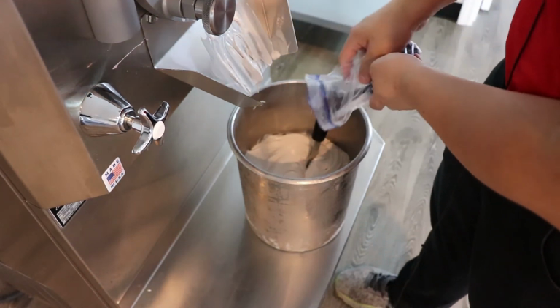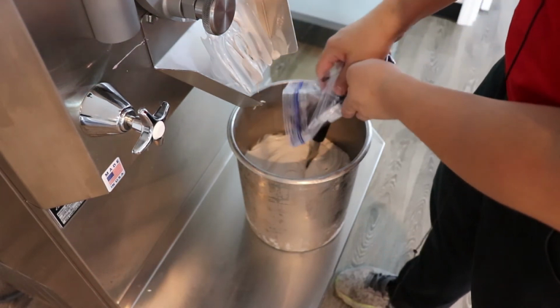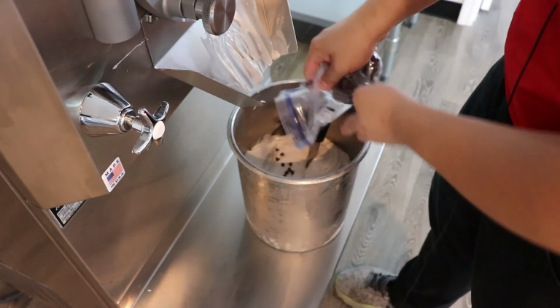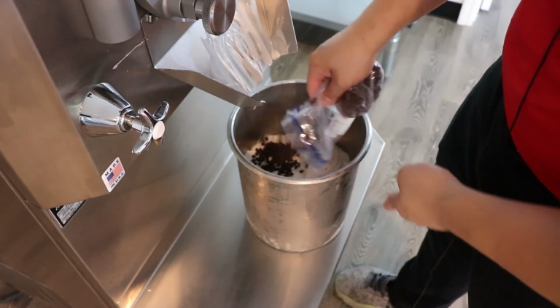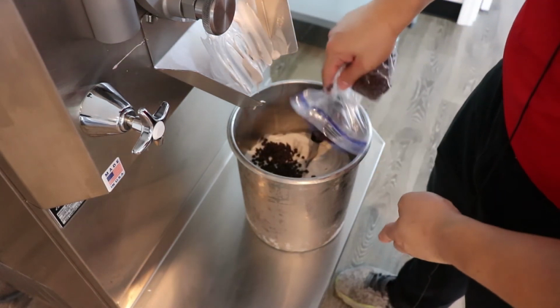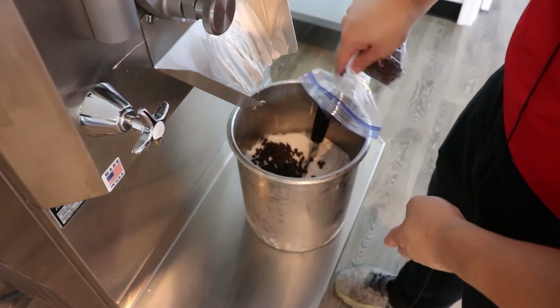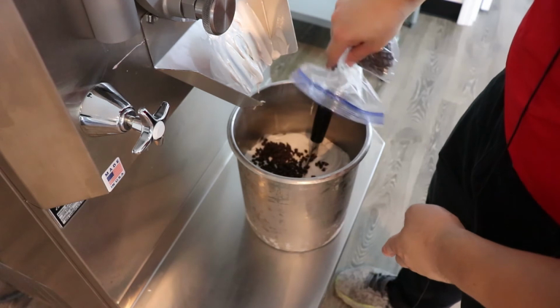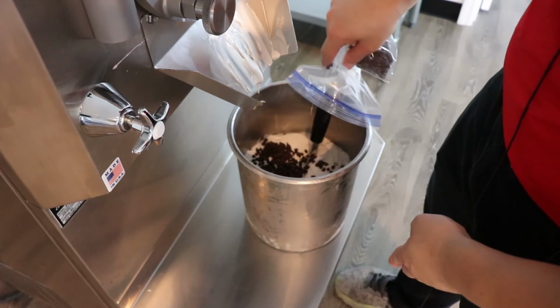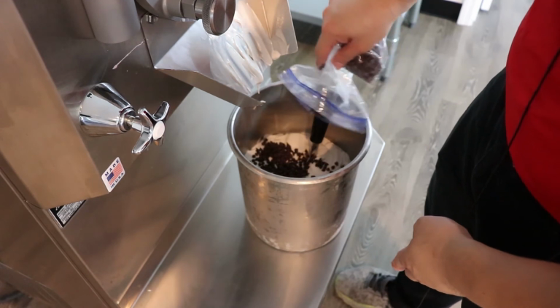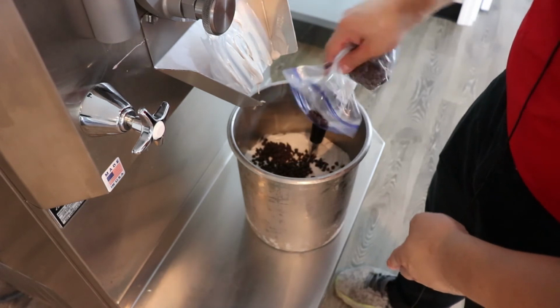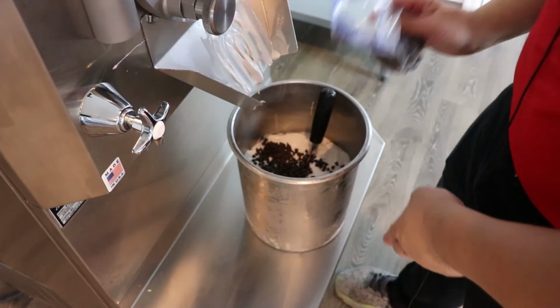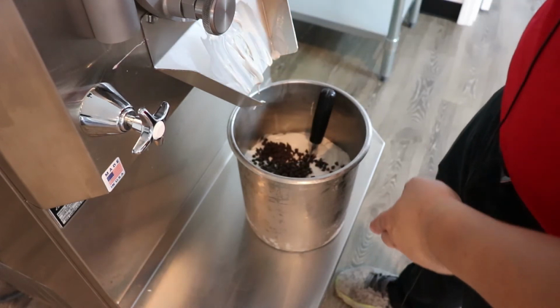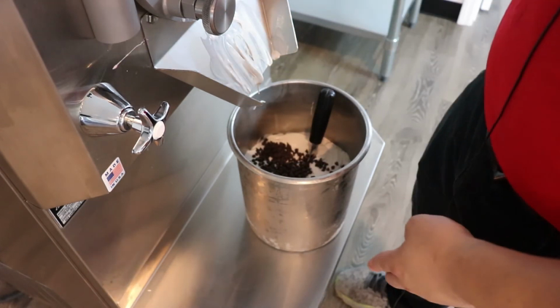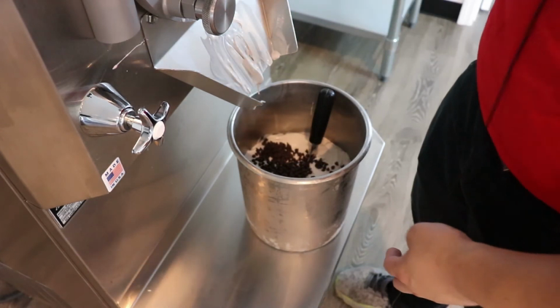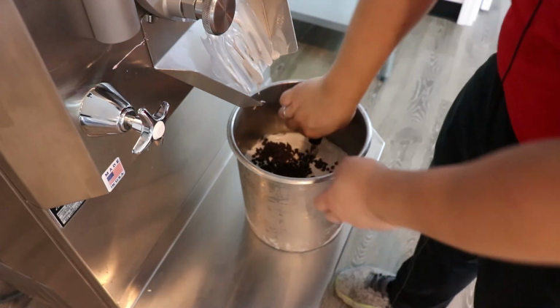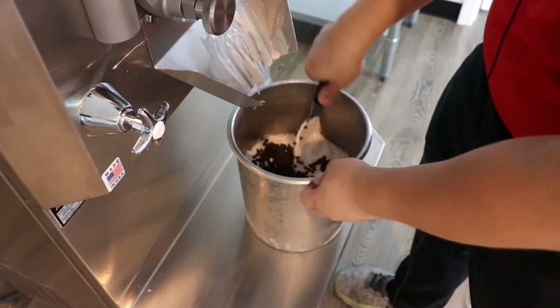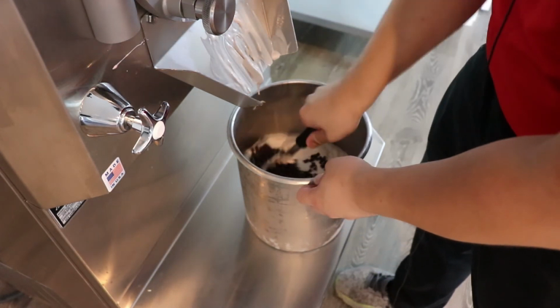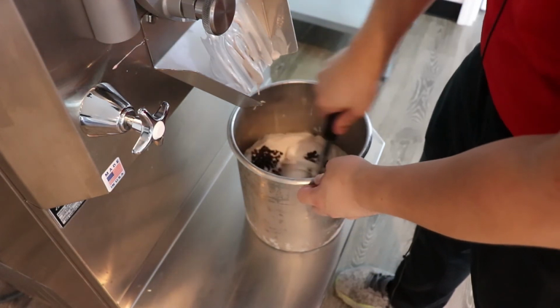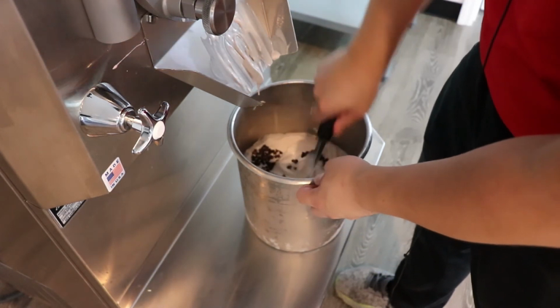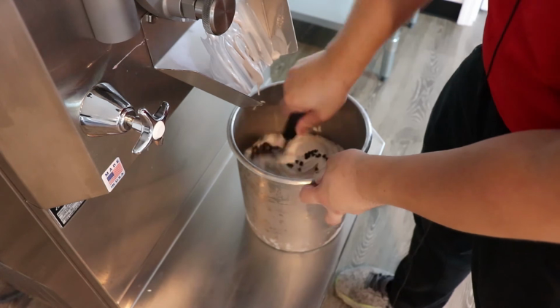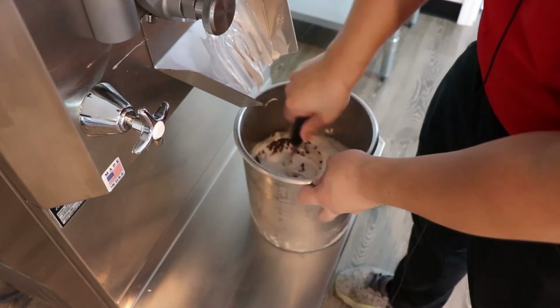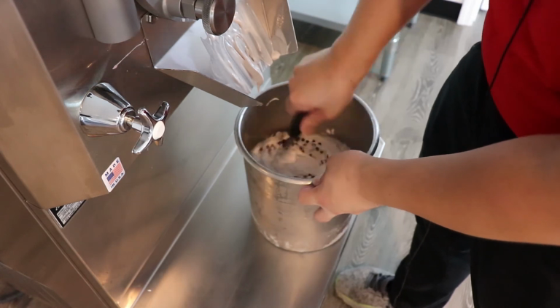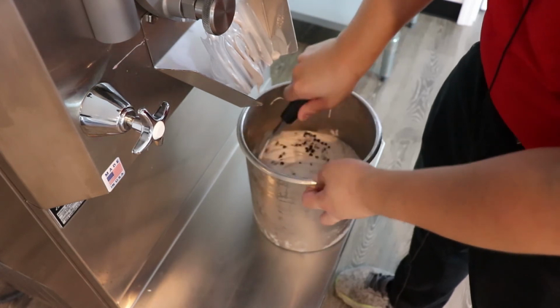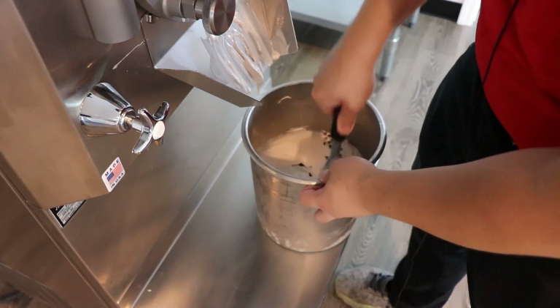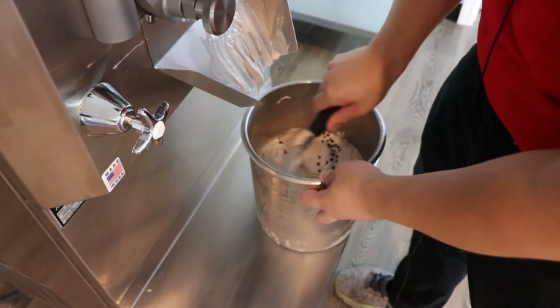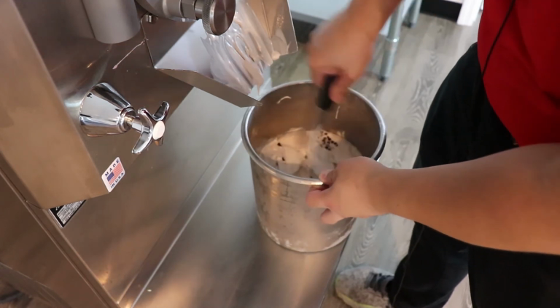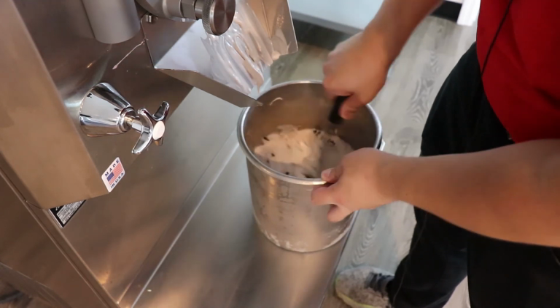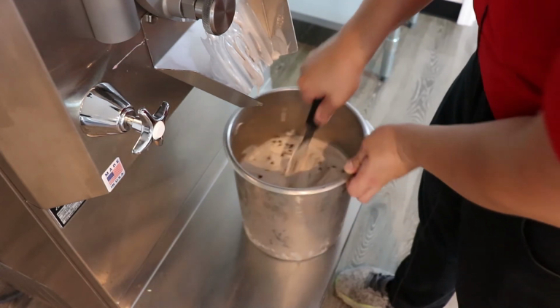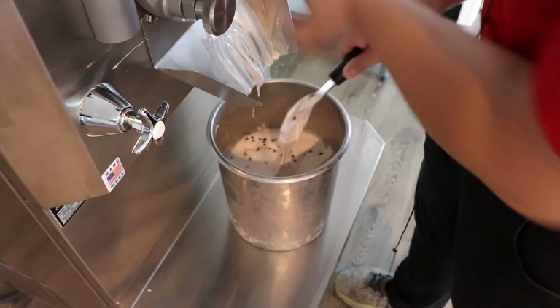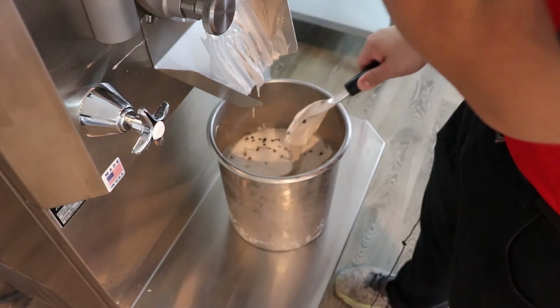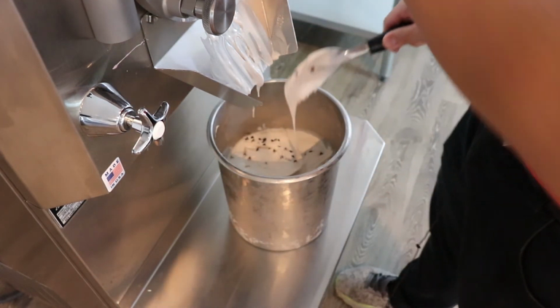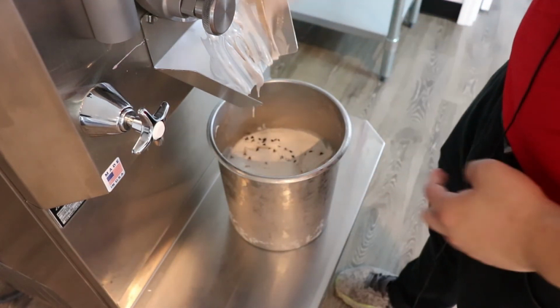But it tastes like a five star. We're layering it with mini chocolate chips to add a little bit of texture to the ice cream.